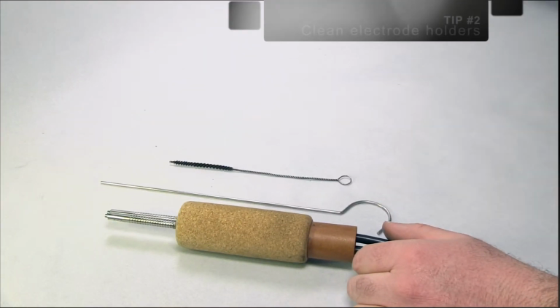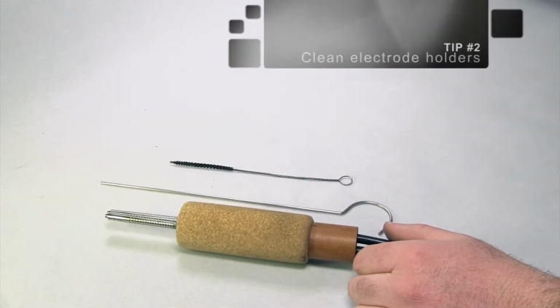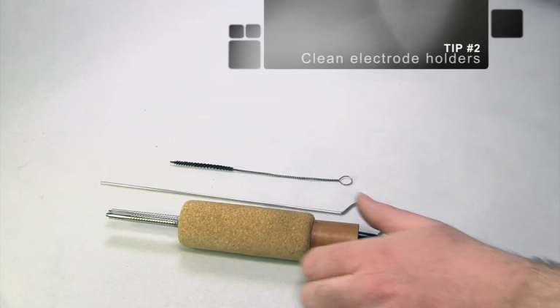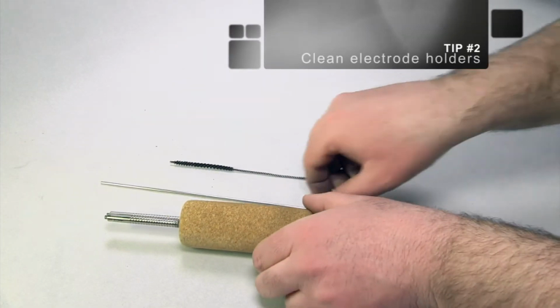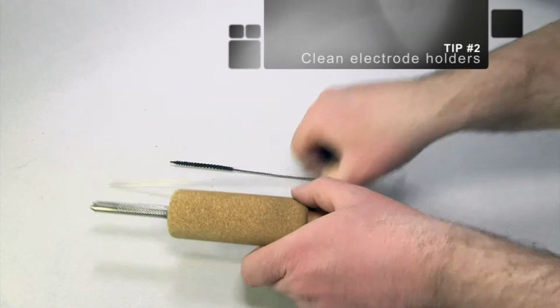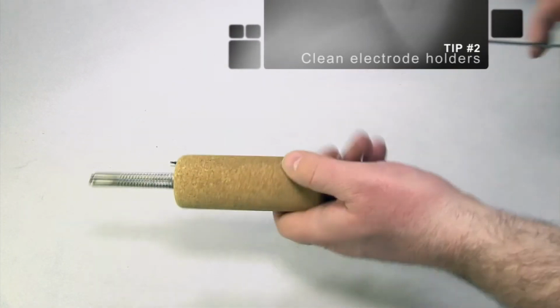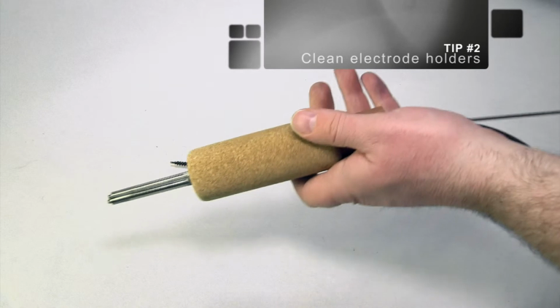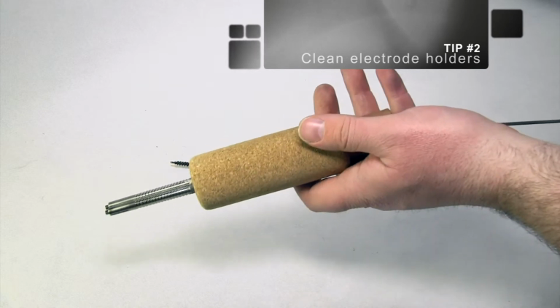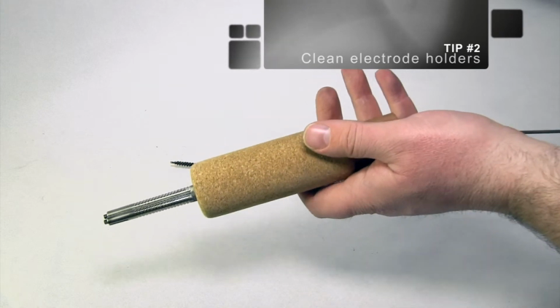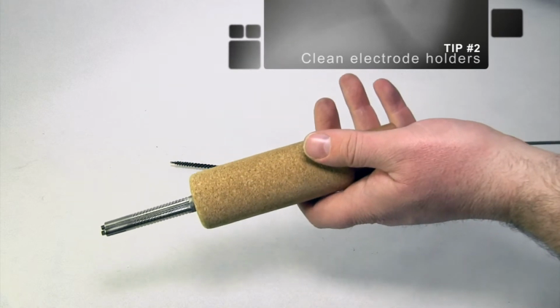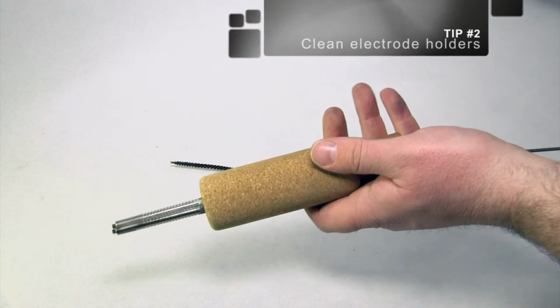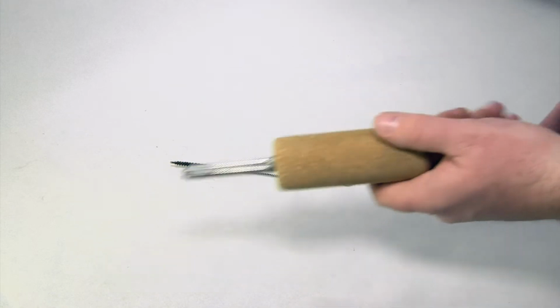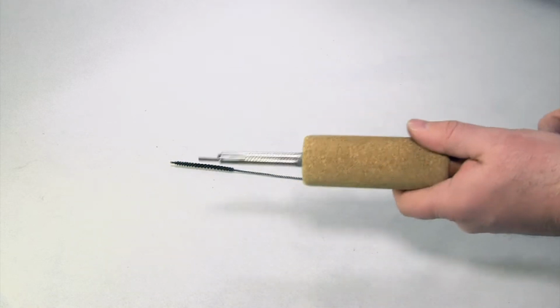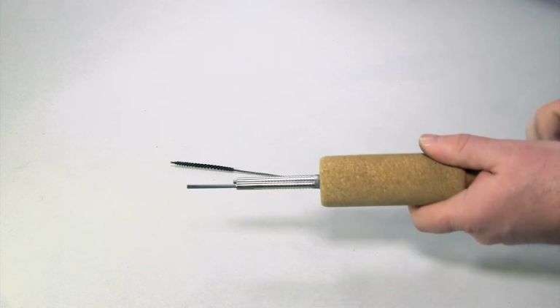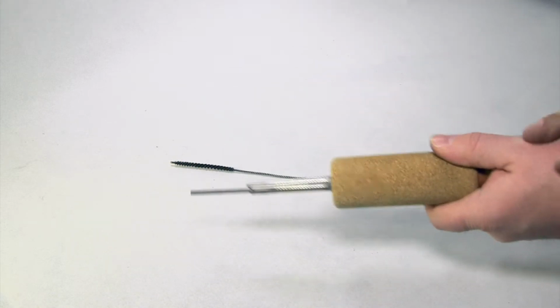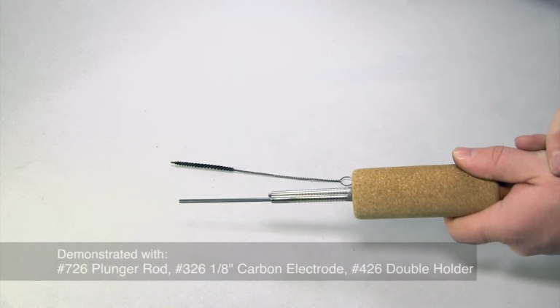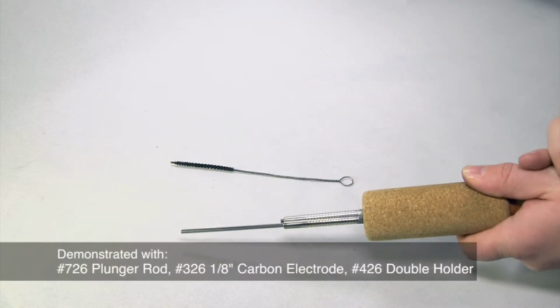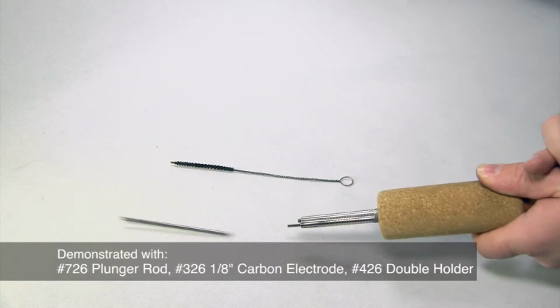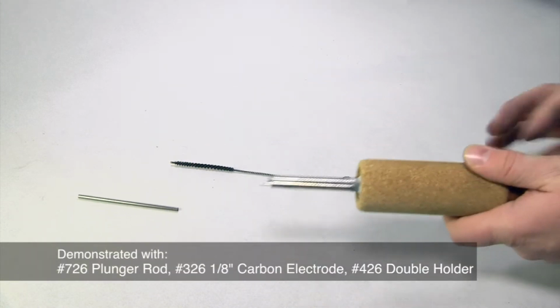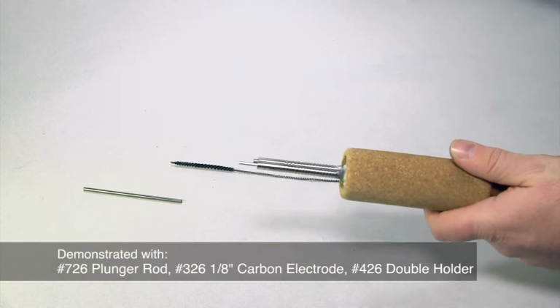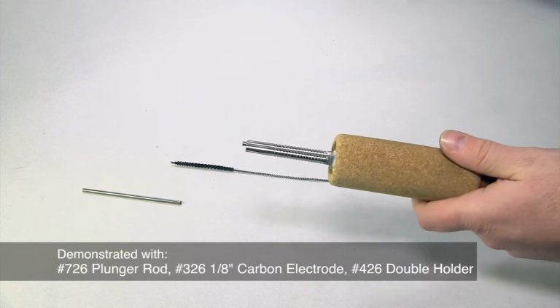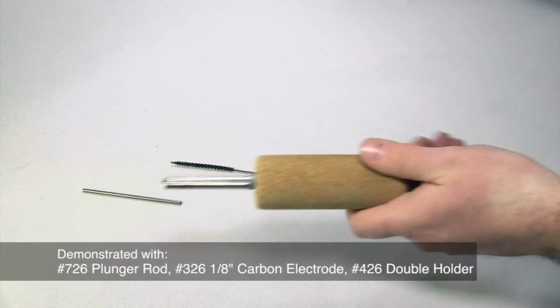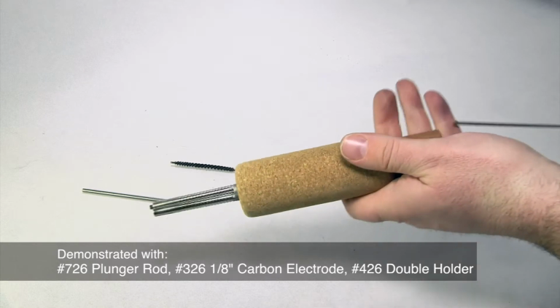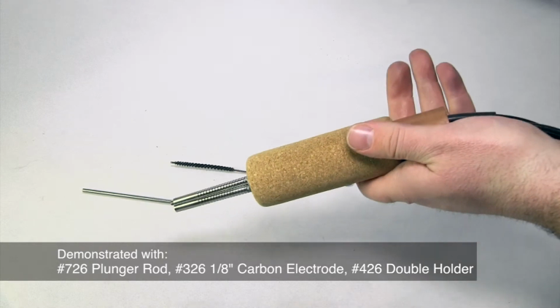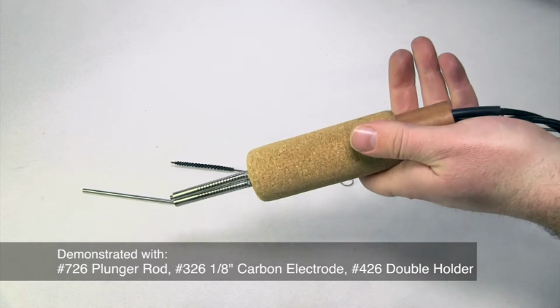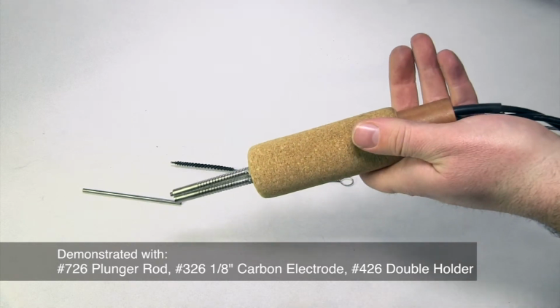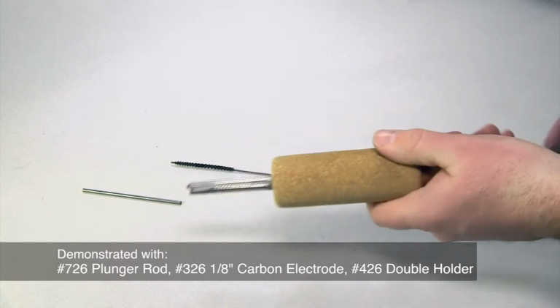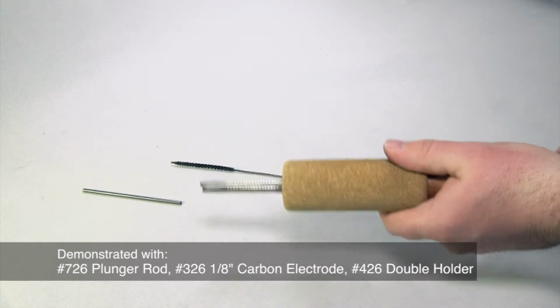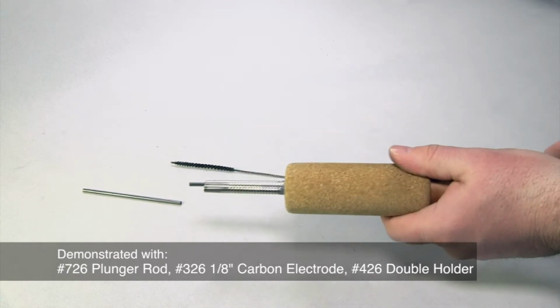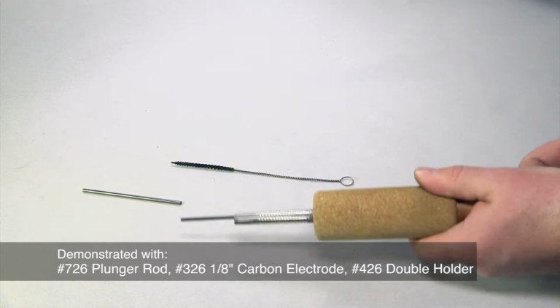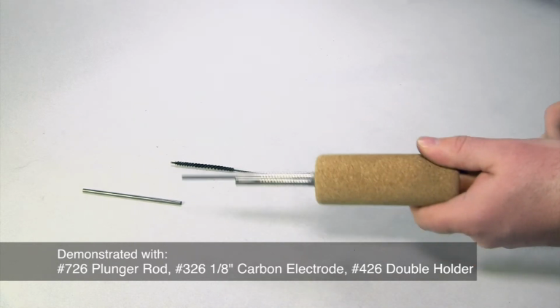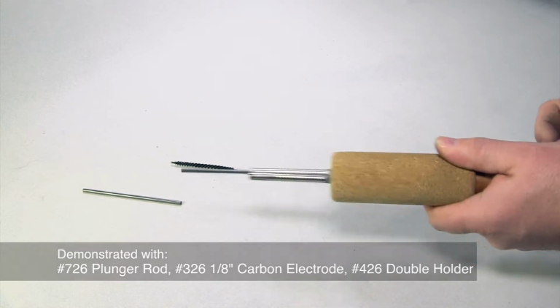Tip 2: Clean electrode holders. You may notice a buildup of various deposits on your soldering accessories. We recommend cleaning your accessories on a regular basis.